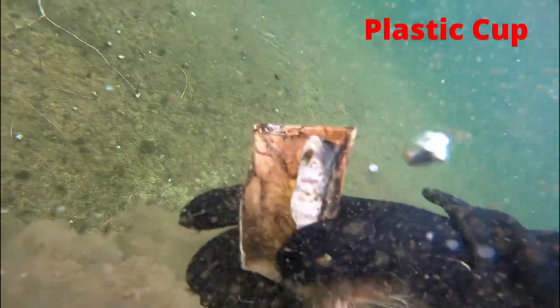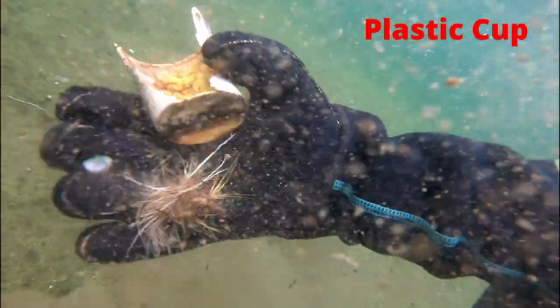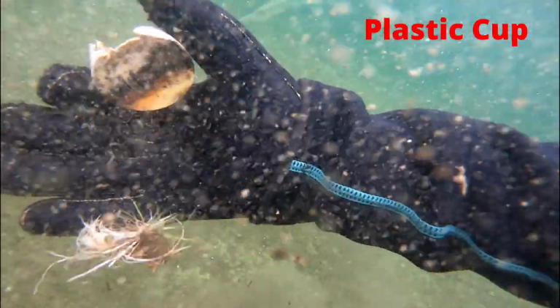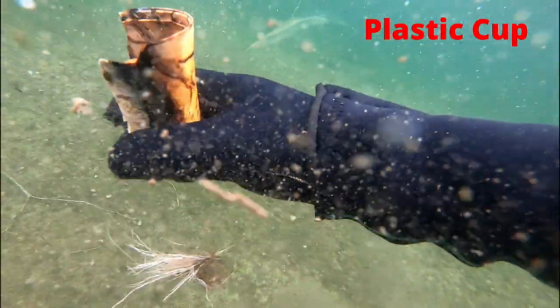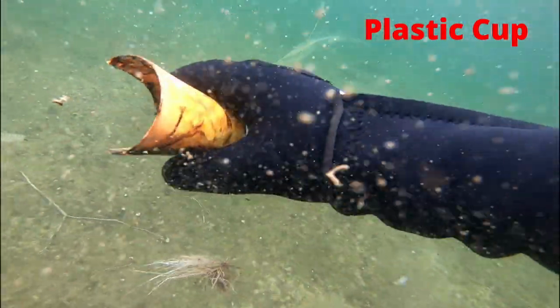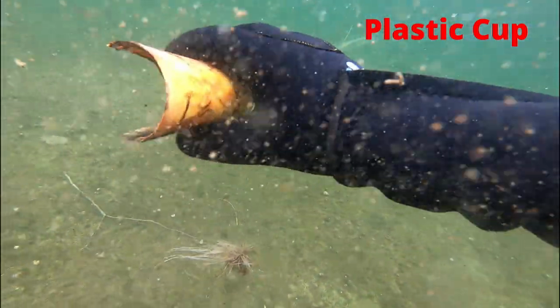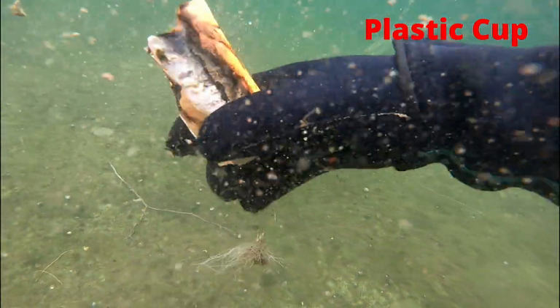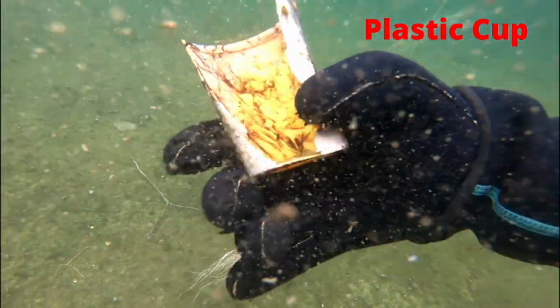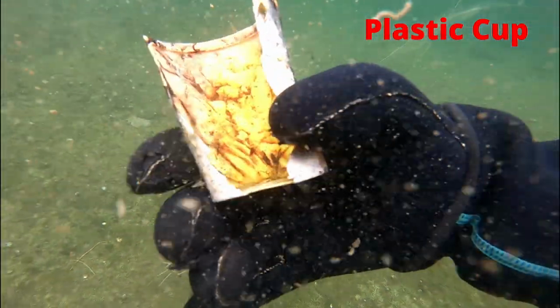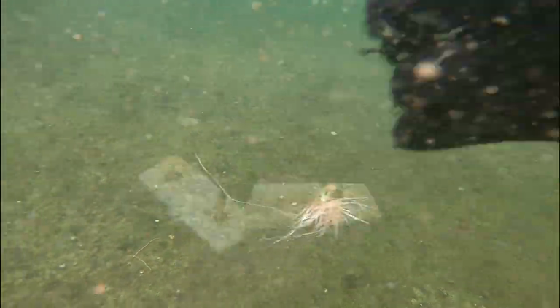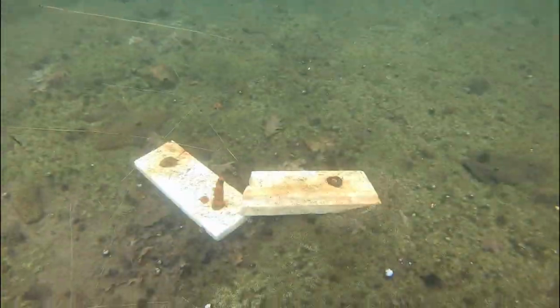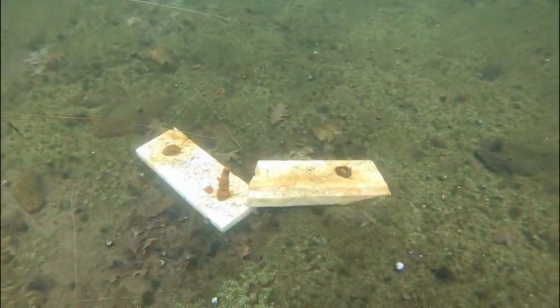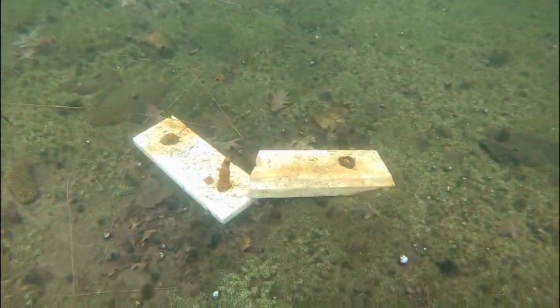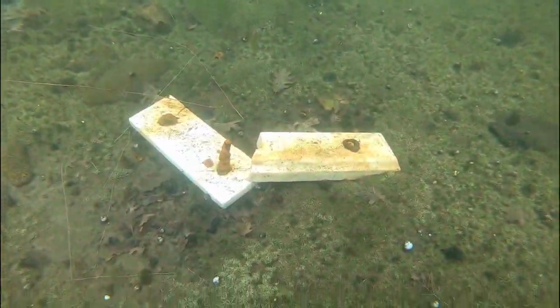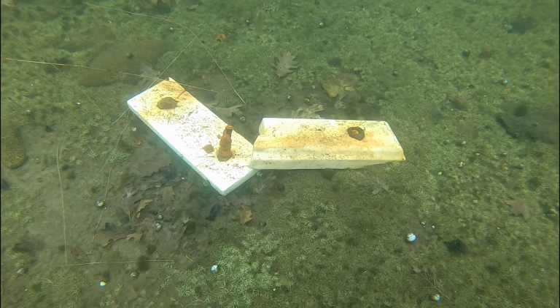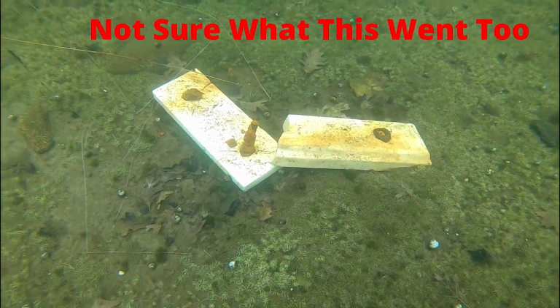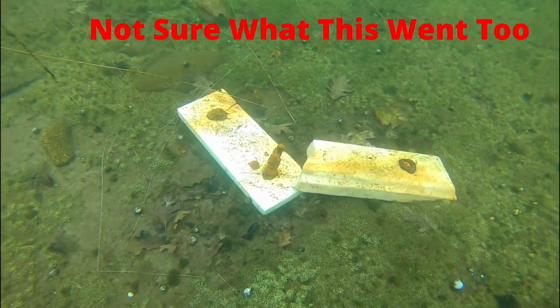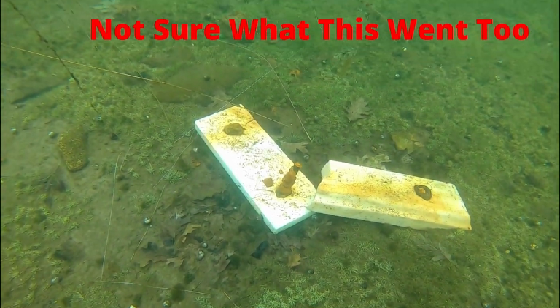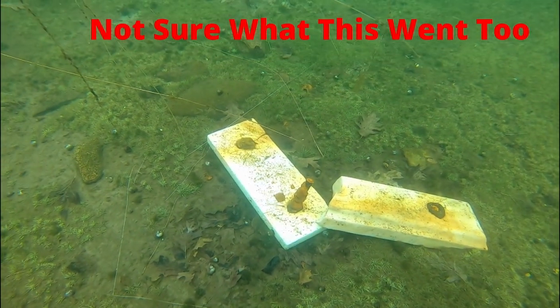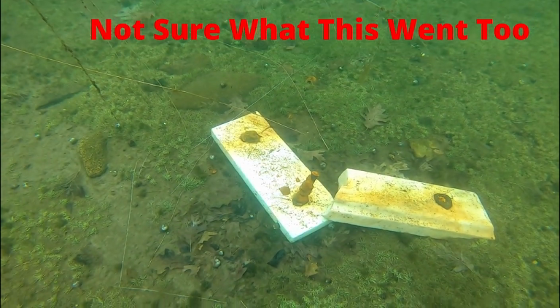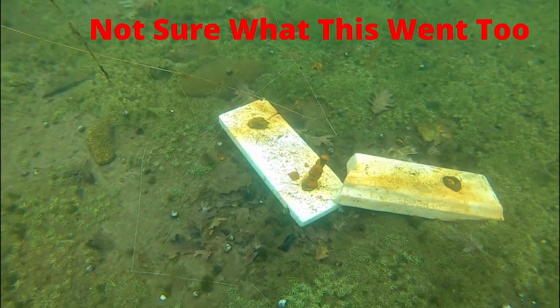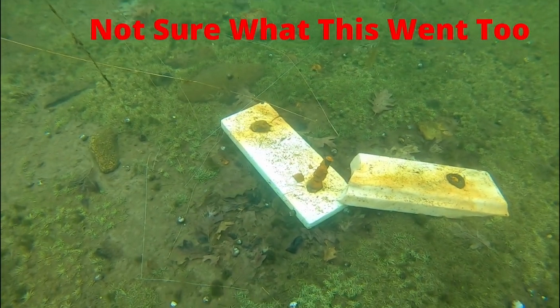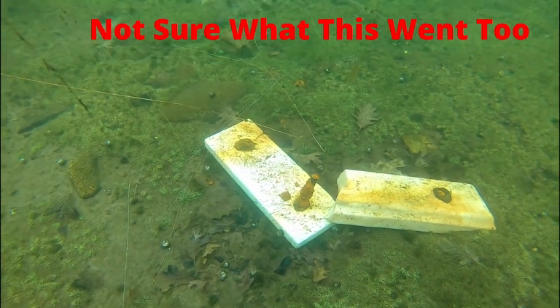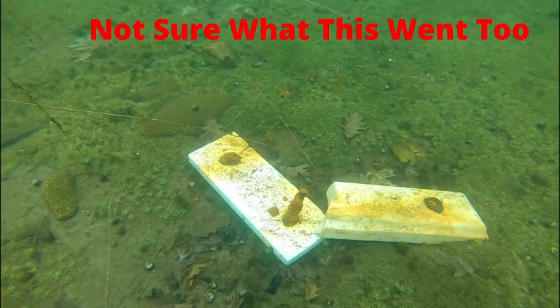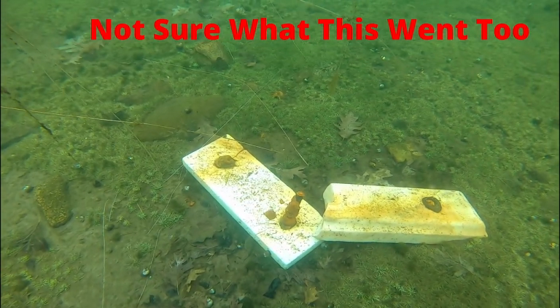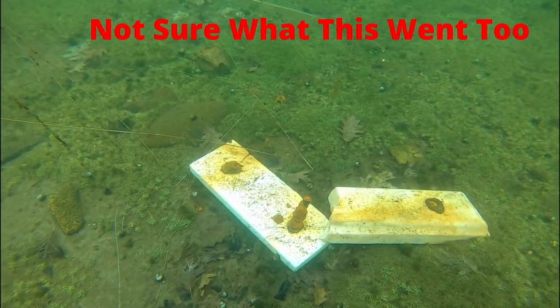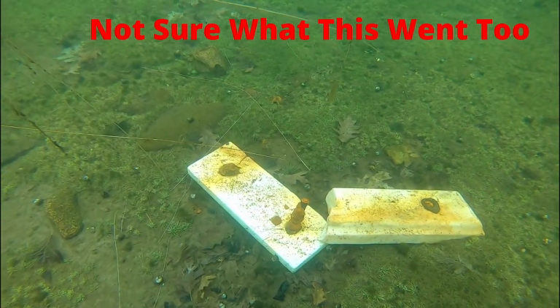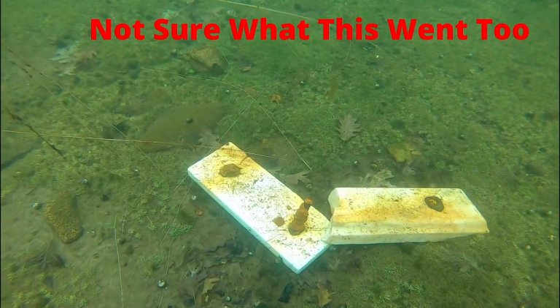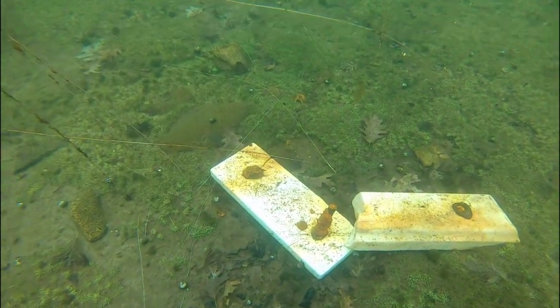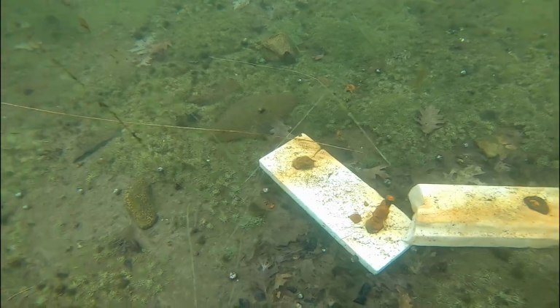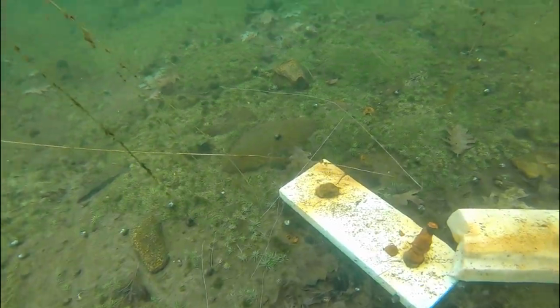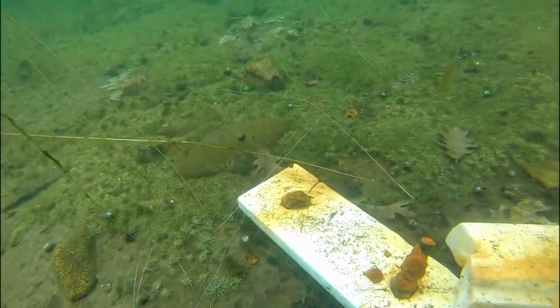Here's a plastic cup. I'm not sure what this is — do you have any clue? If so, add a comment down below.